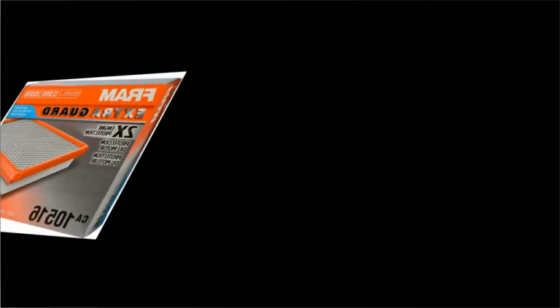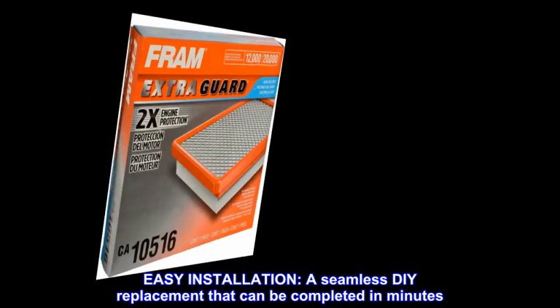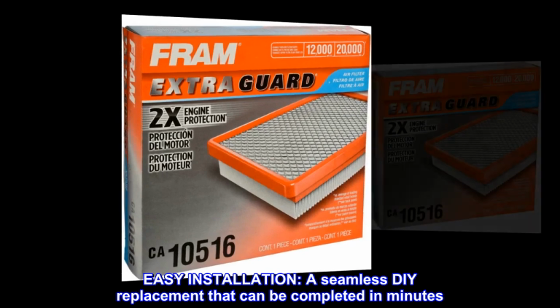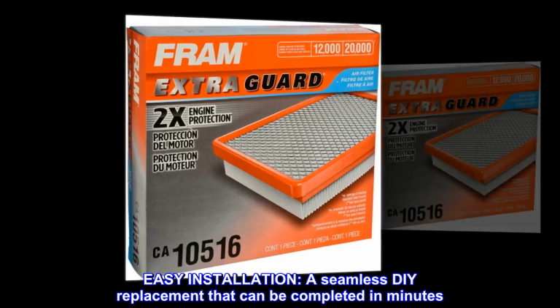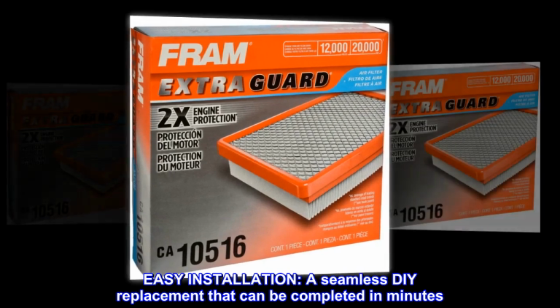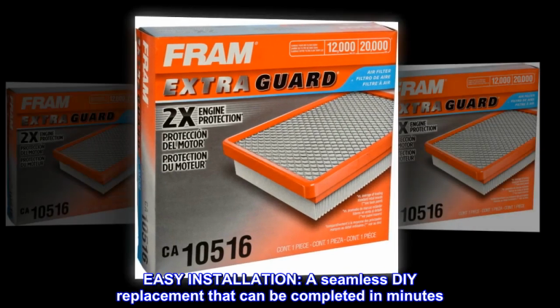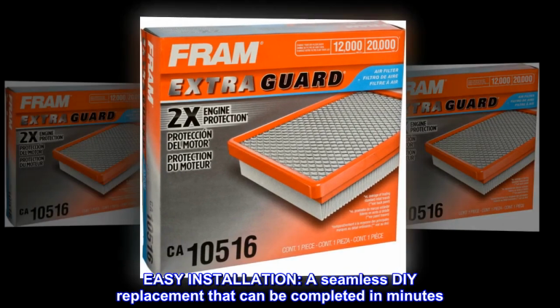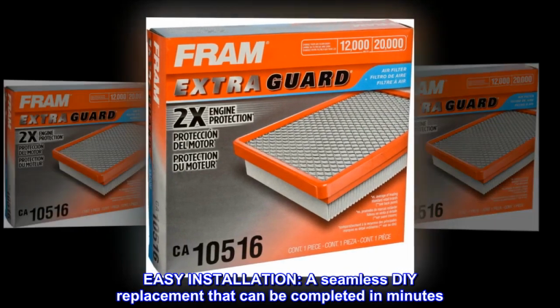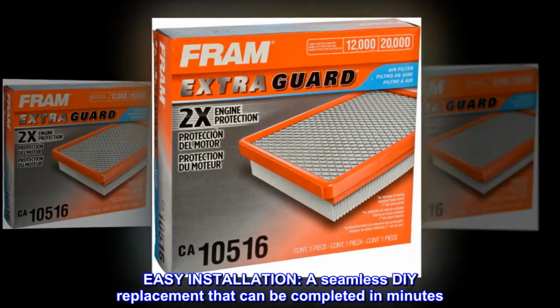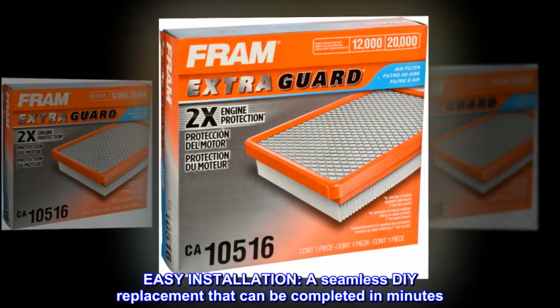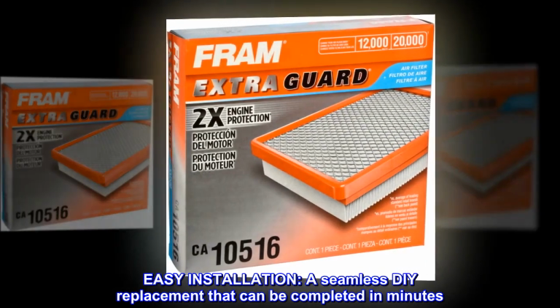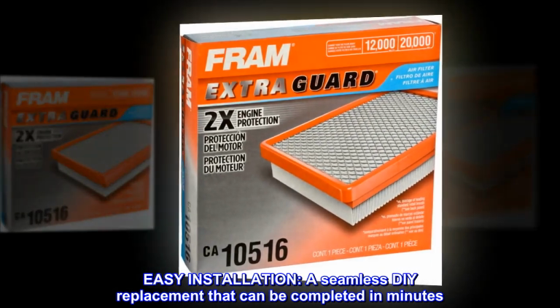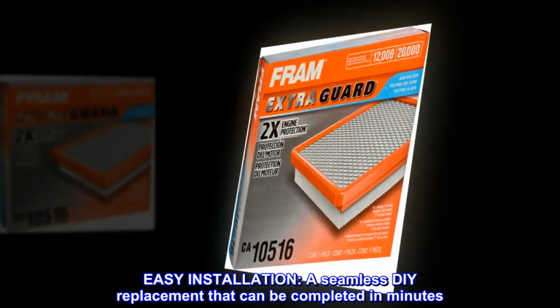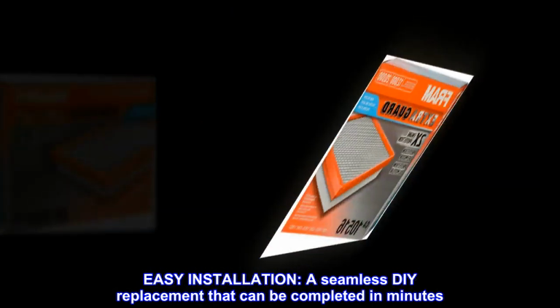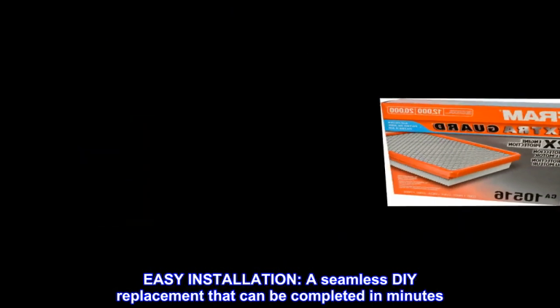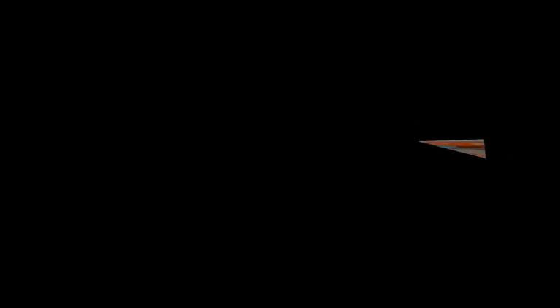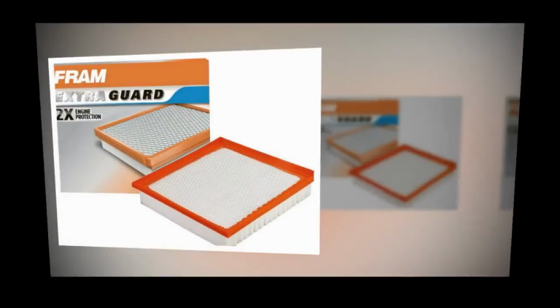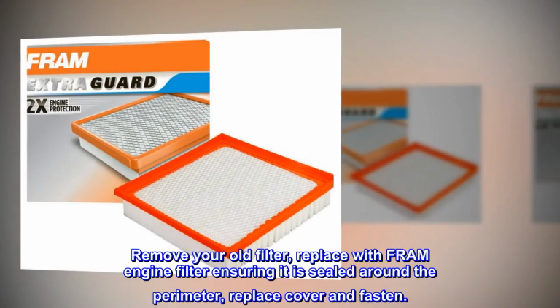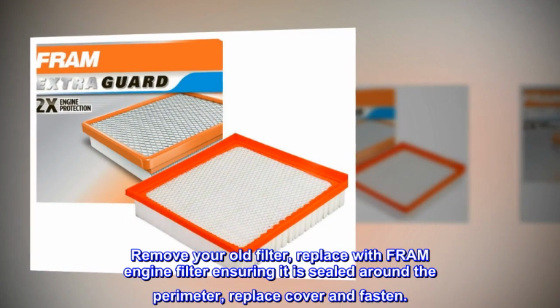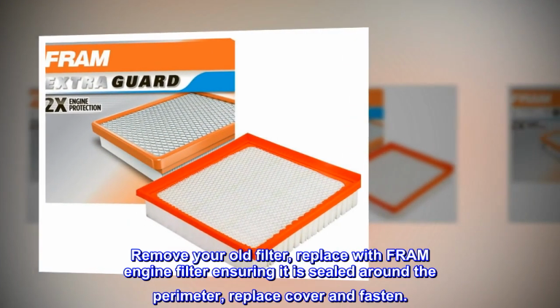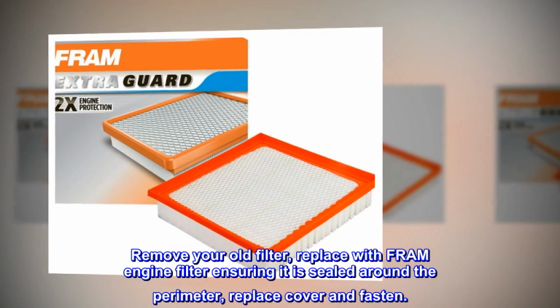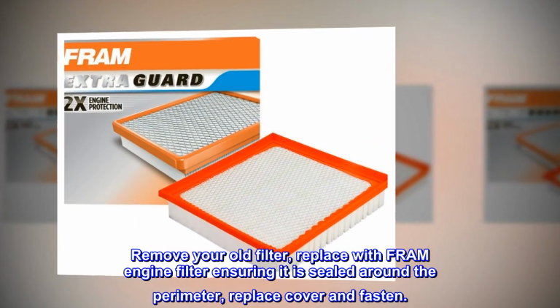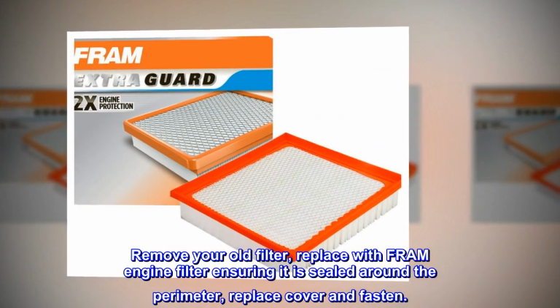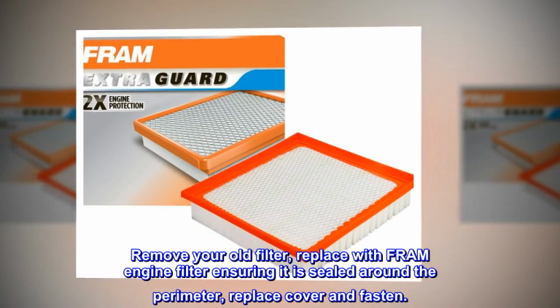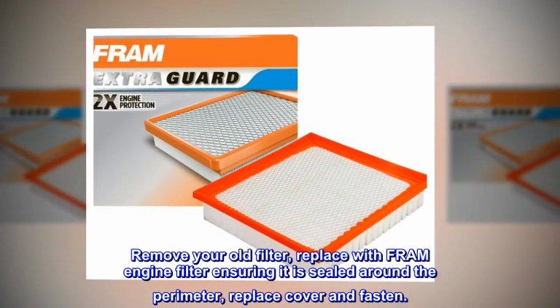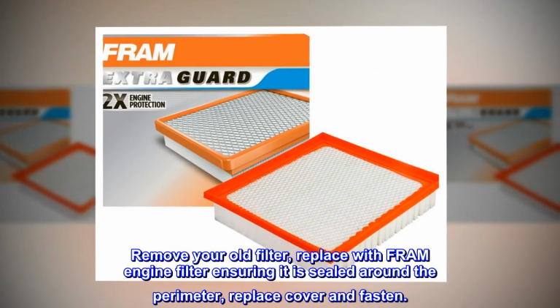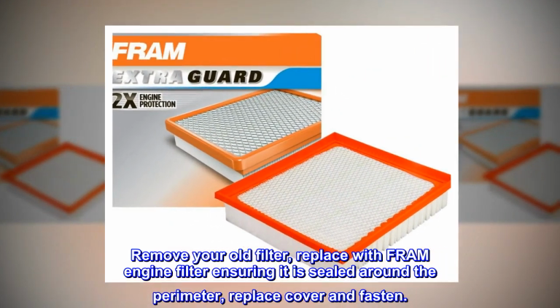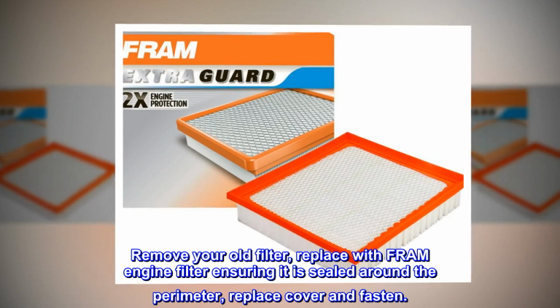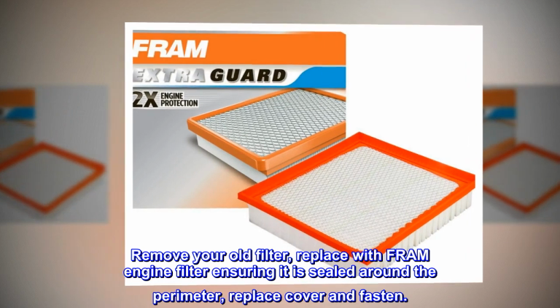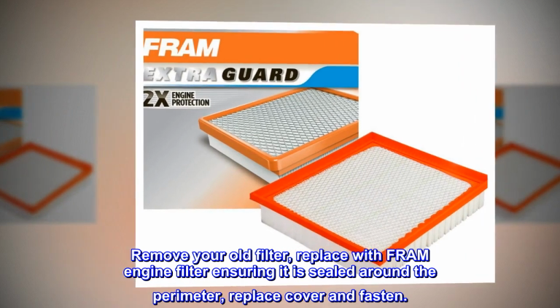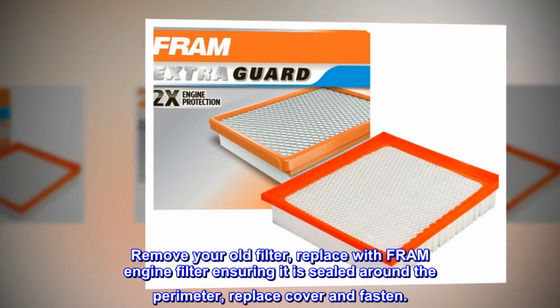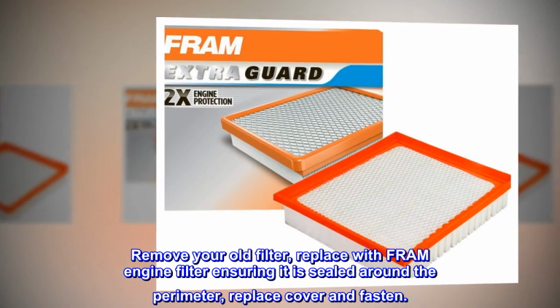Easy Installation. A seamless DIY replacement that can be completed in minutes. Remove your old filter, replace with FRAM engine filter ensuring it is sealed around the perimeter, replace cover and fasten.